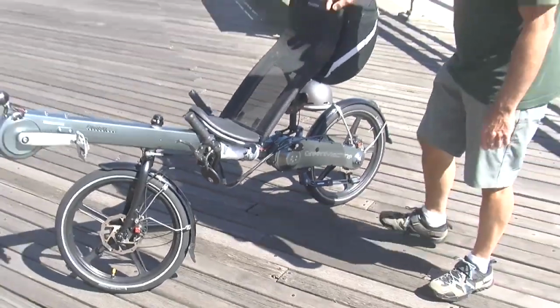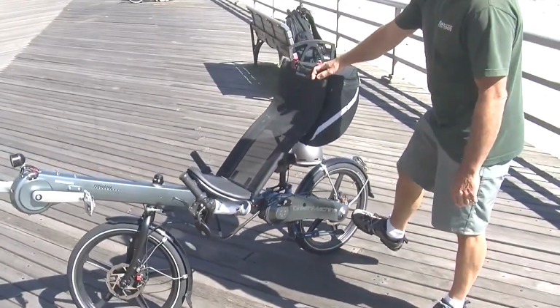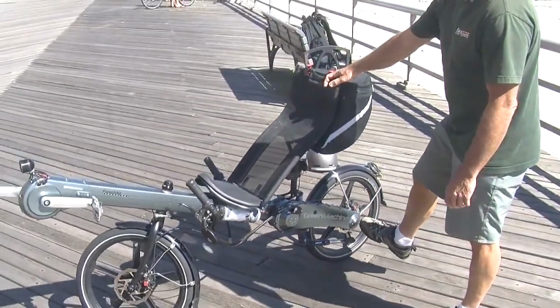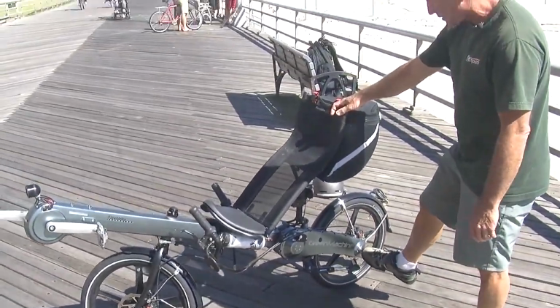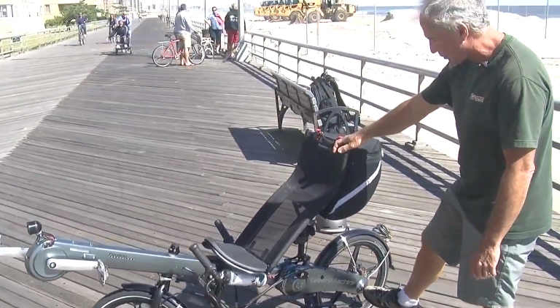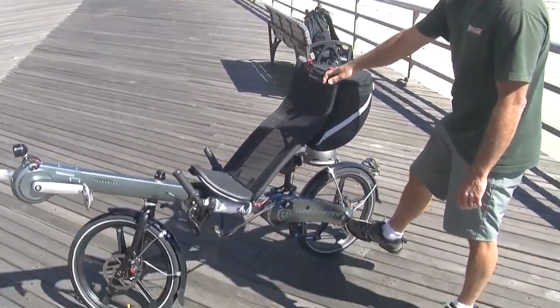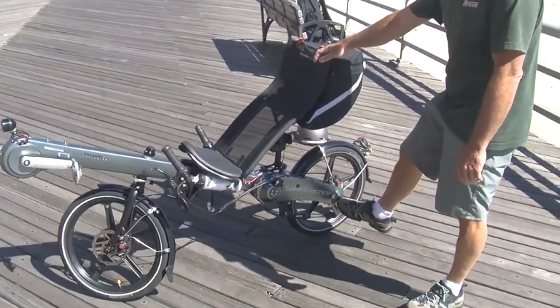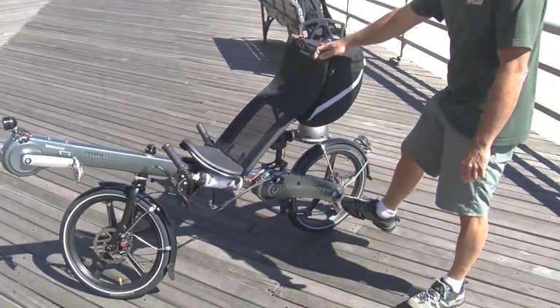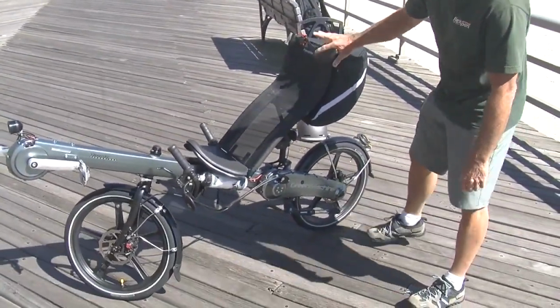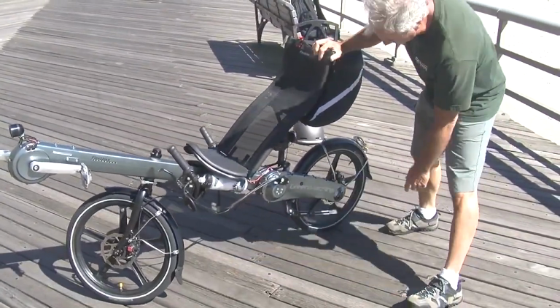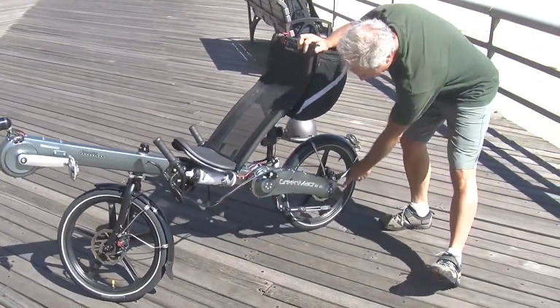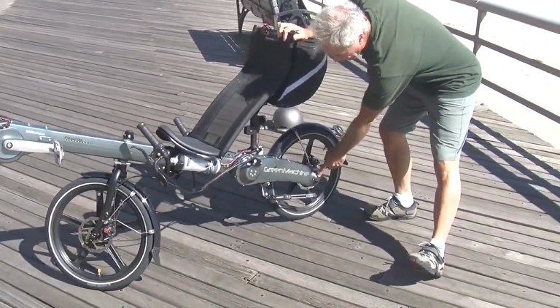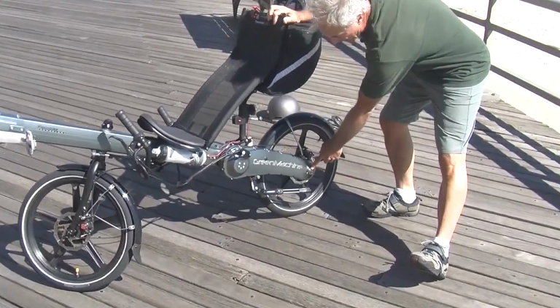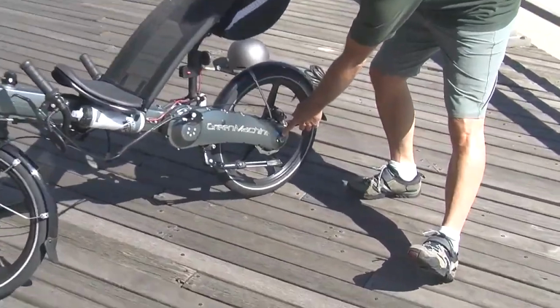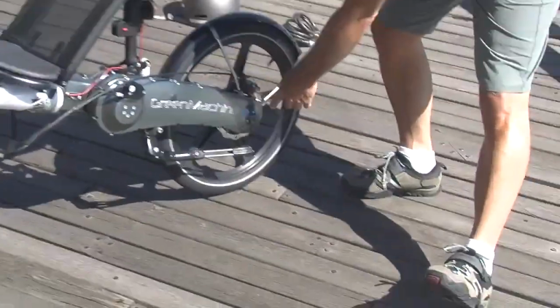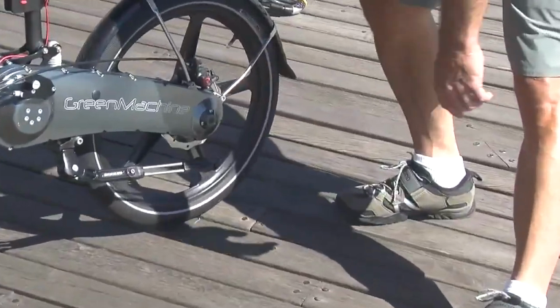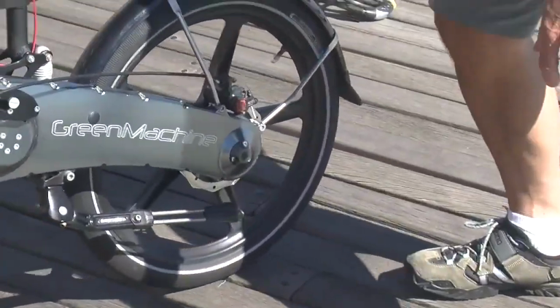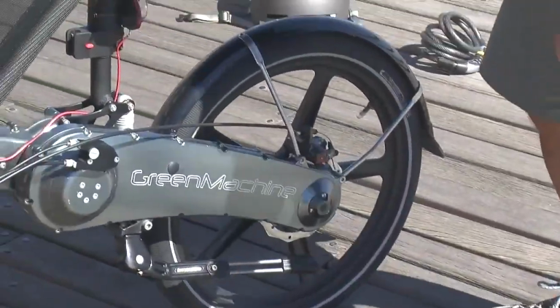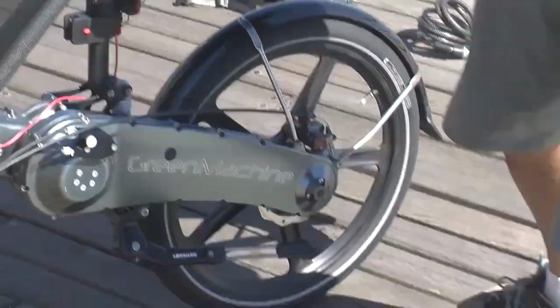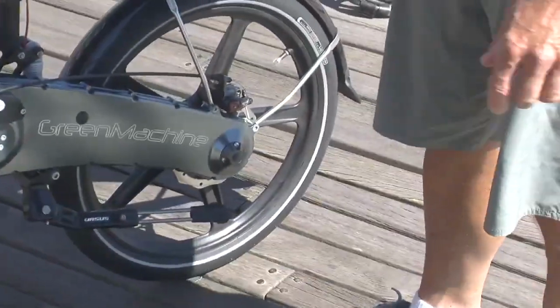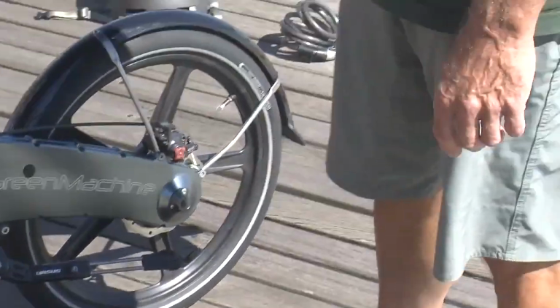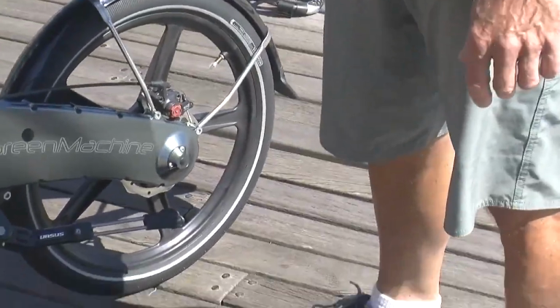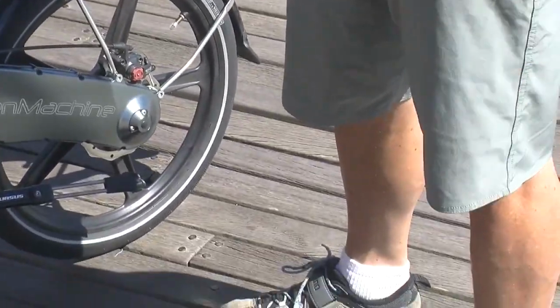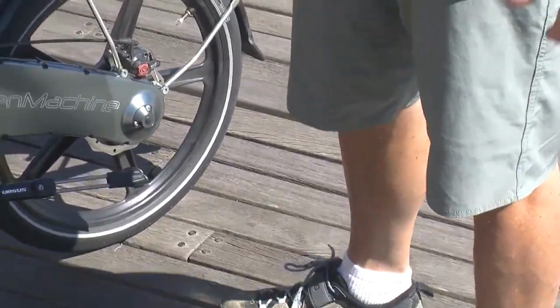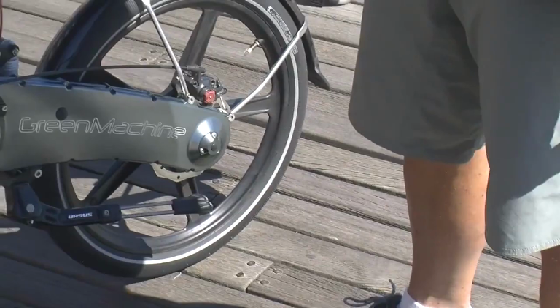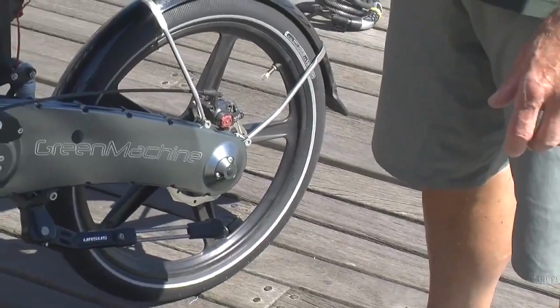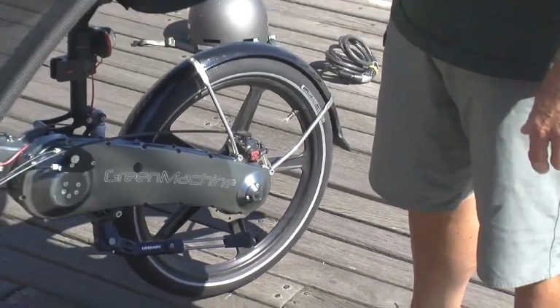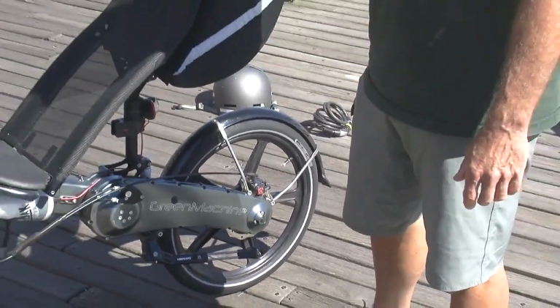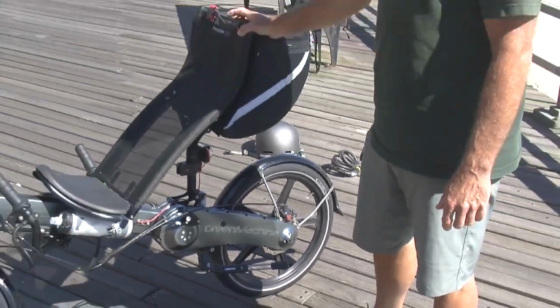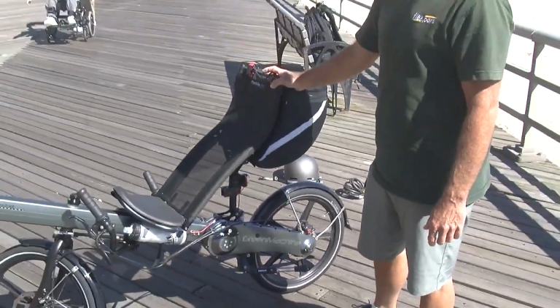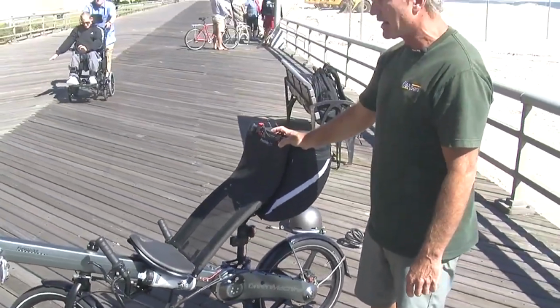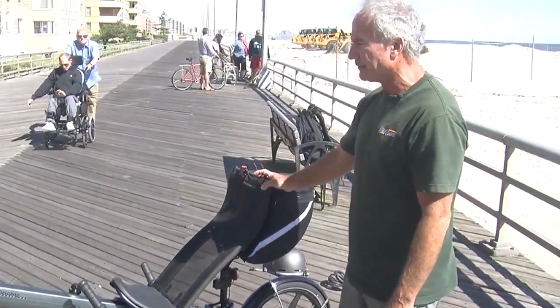You can pull a trailer with this bike. There's a little adapter that you can order that allows you to pull some cargo if you're going camping, or if you want to pull a trailer with a child in it.